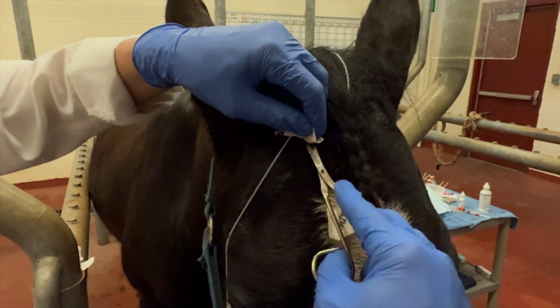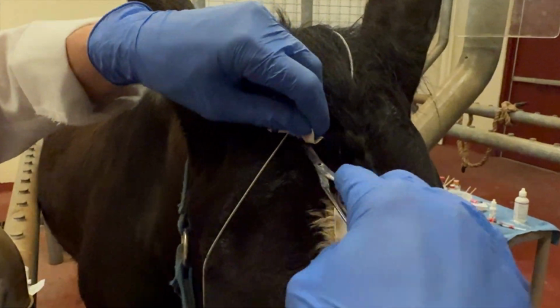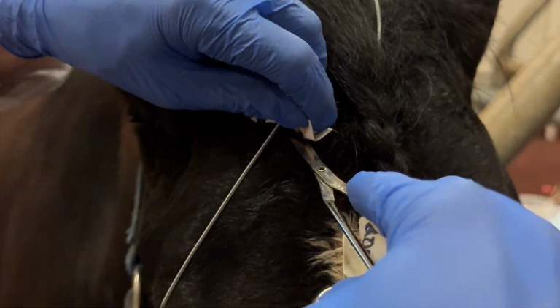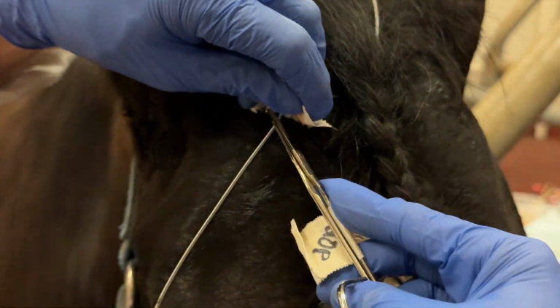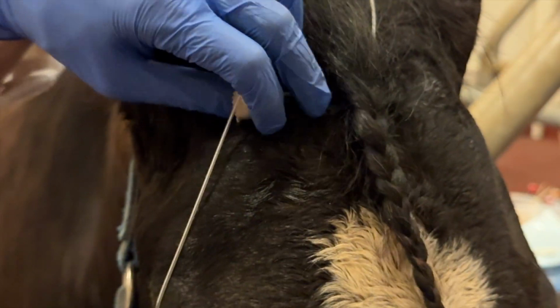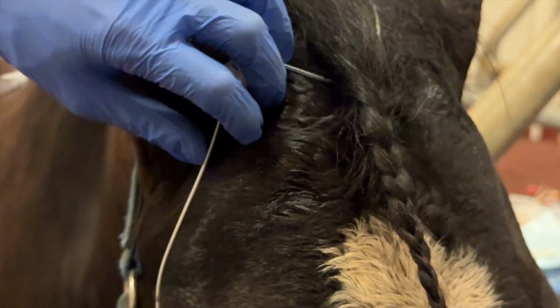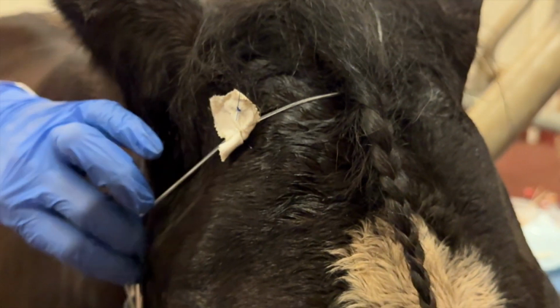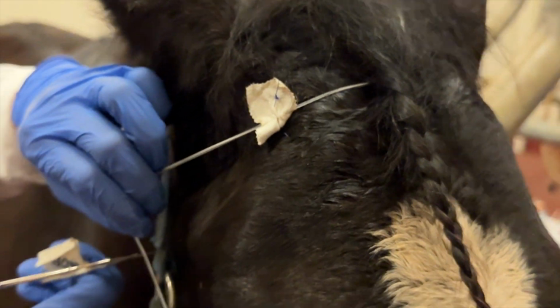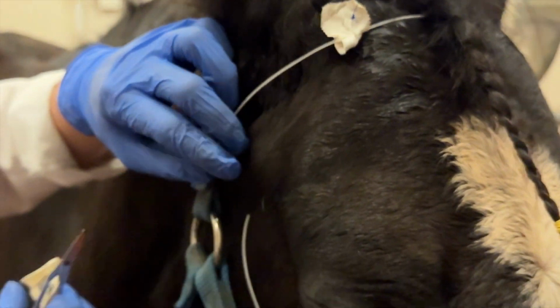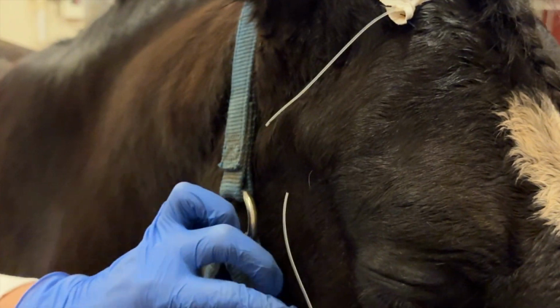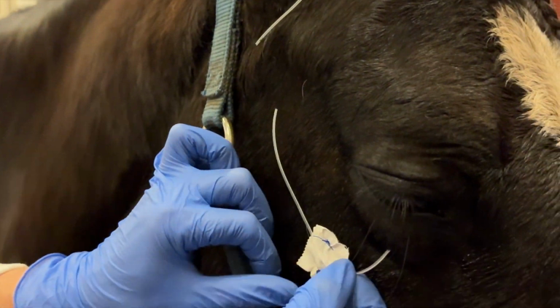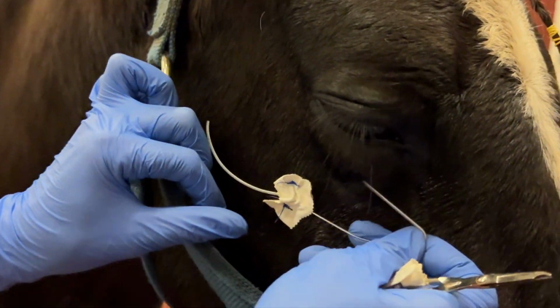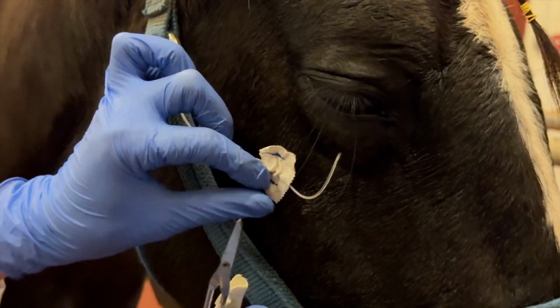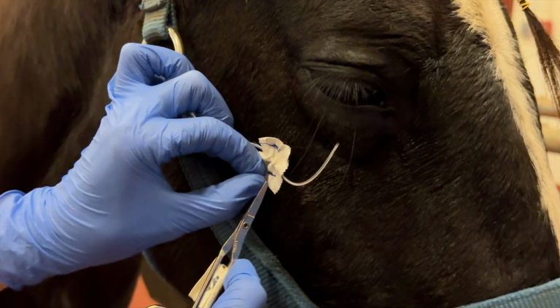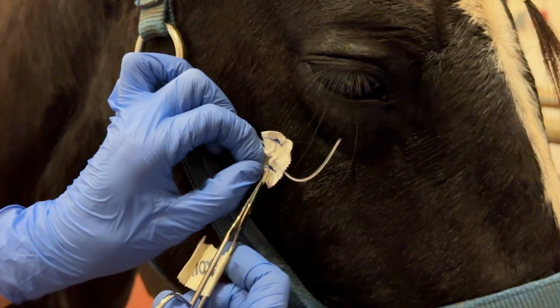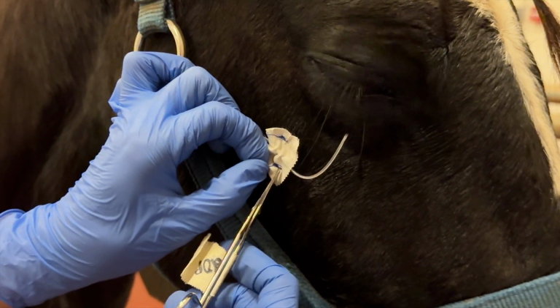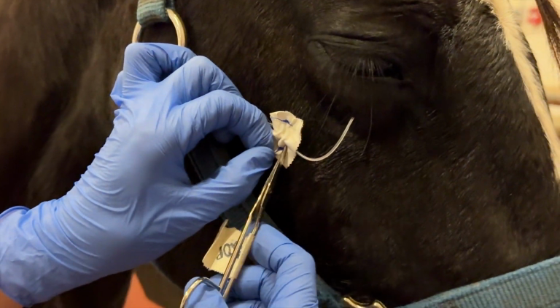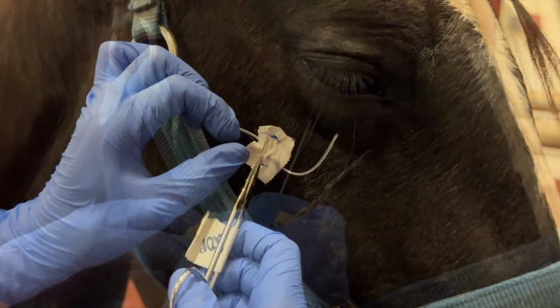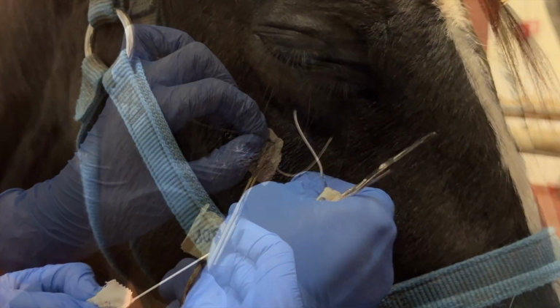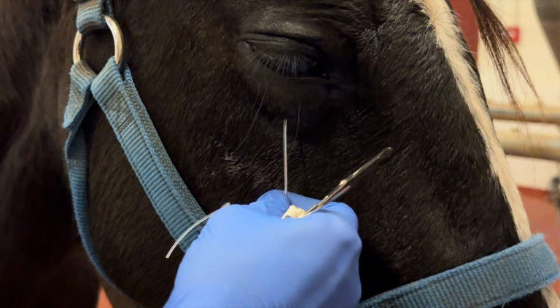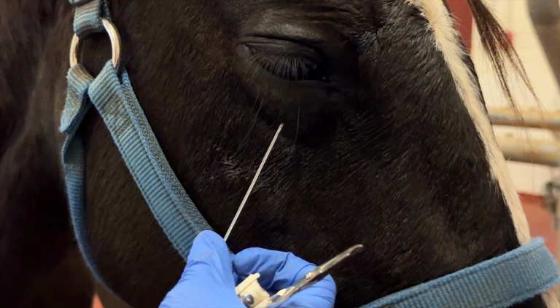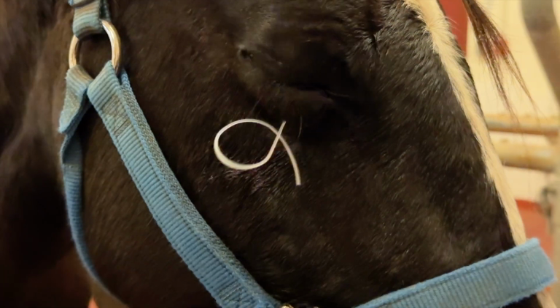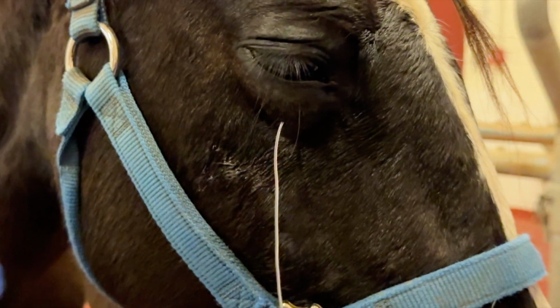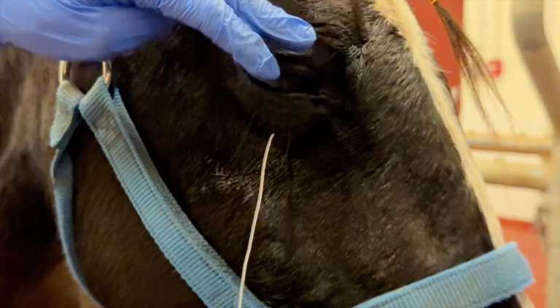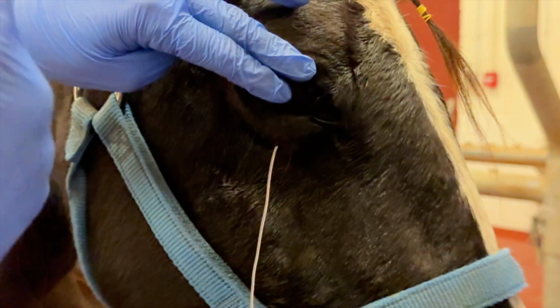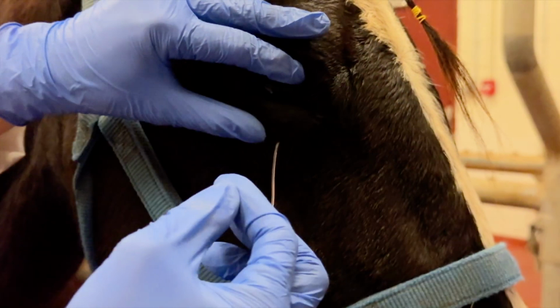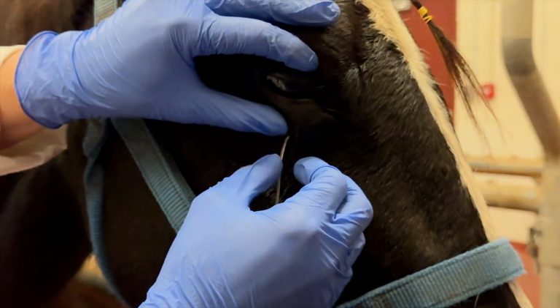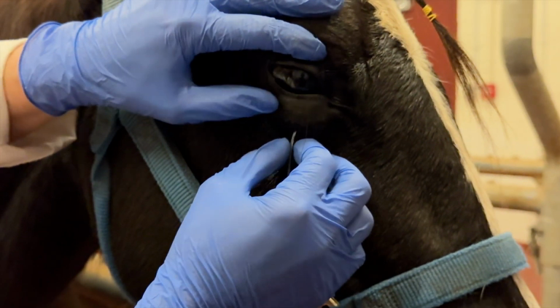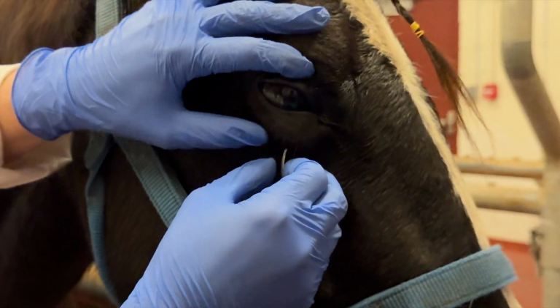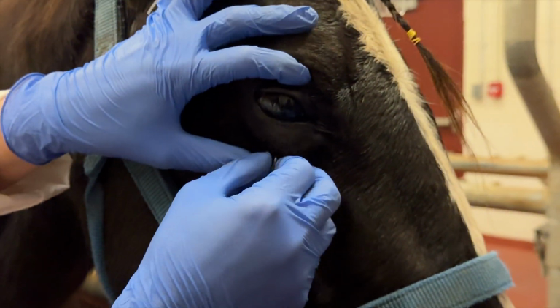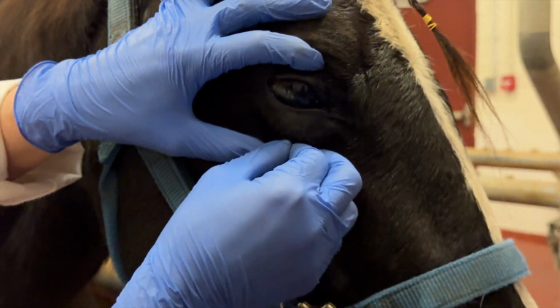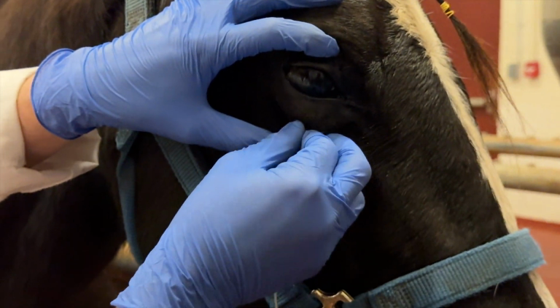You first remove the tape that is holding it in place on the head, and then cut the tubing with several inches to give you room to push it through the lower or upper eyelid that it is in place in.